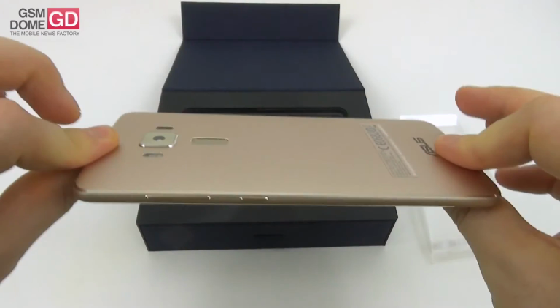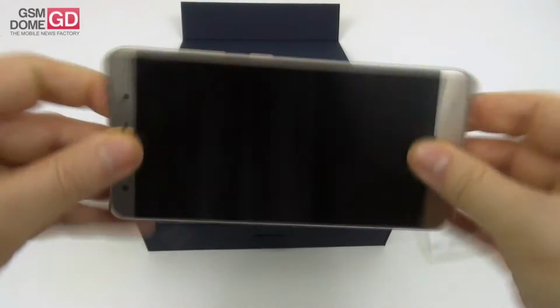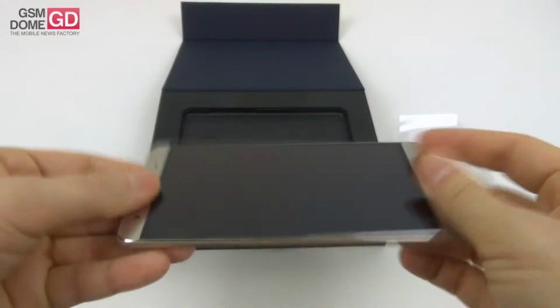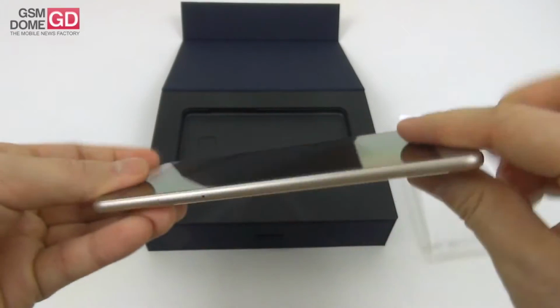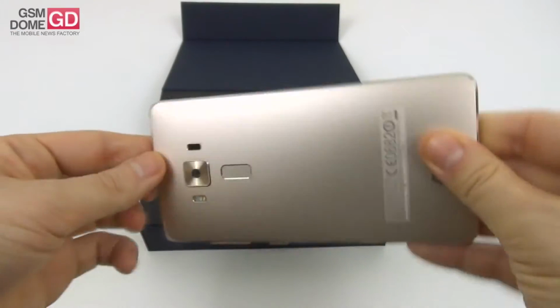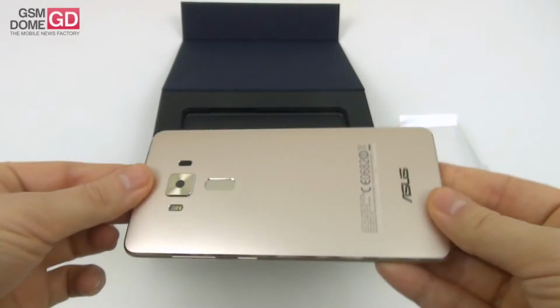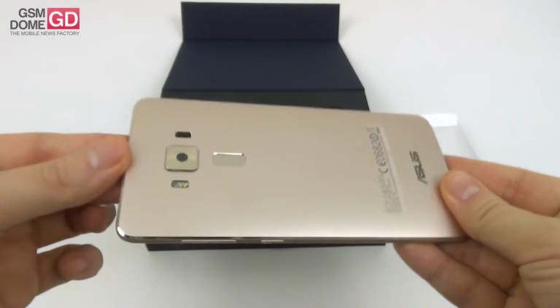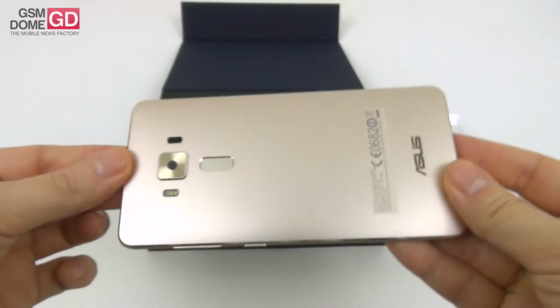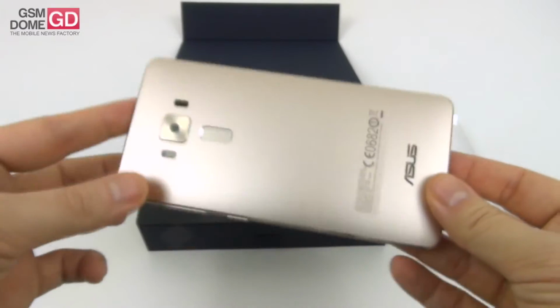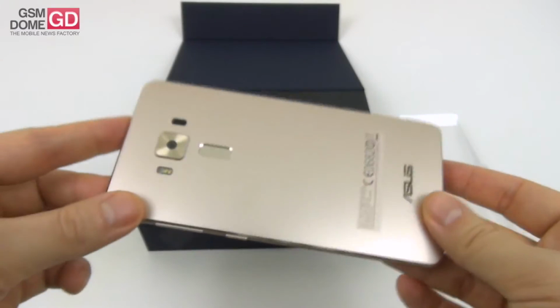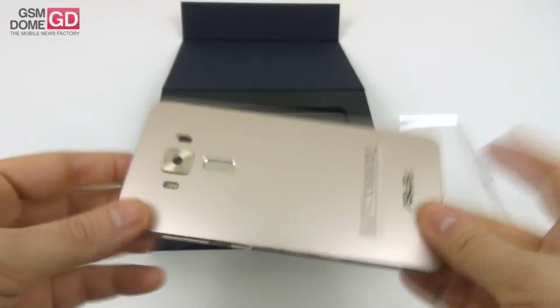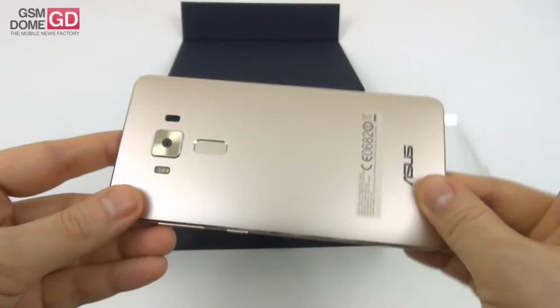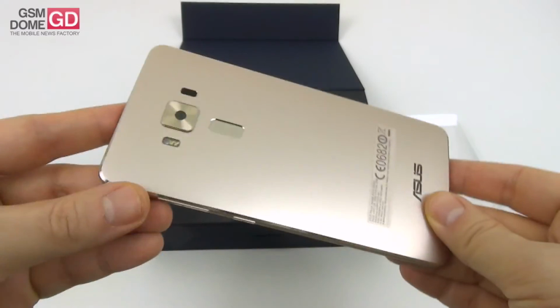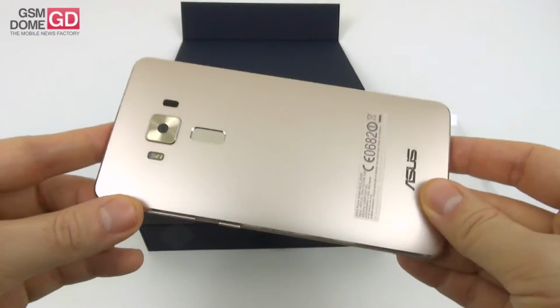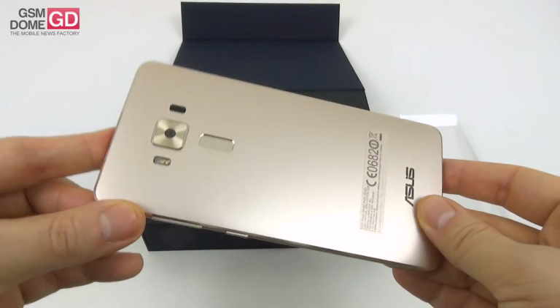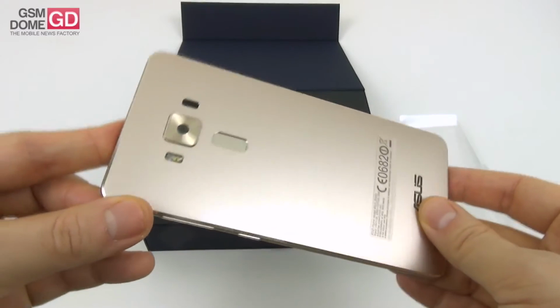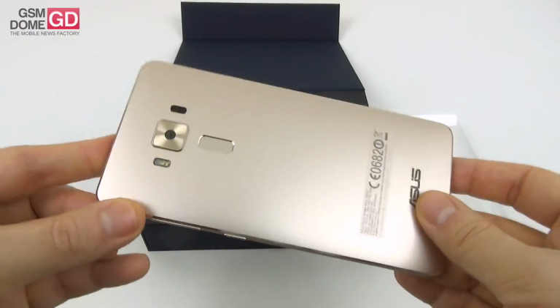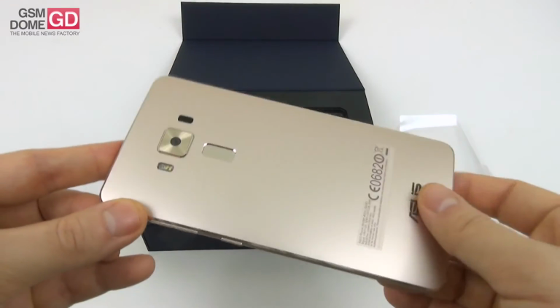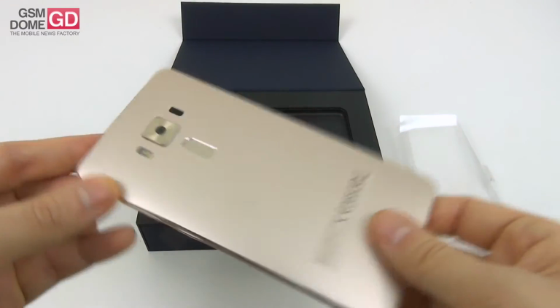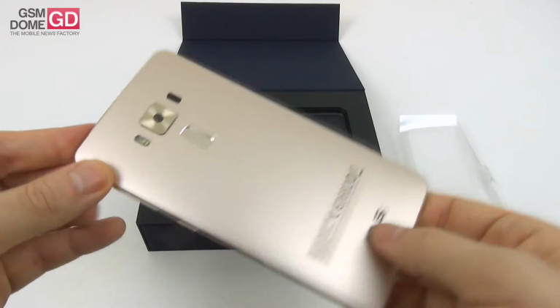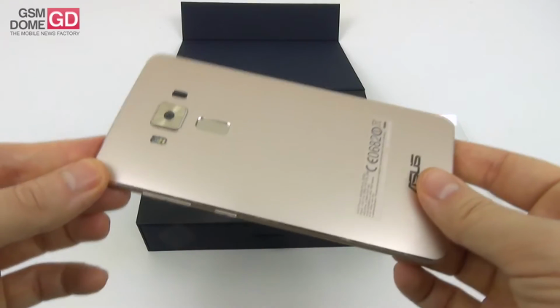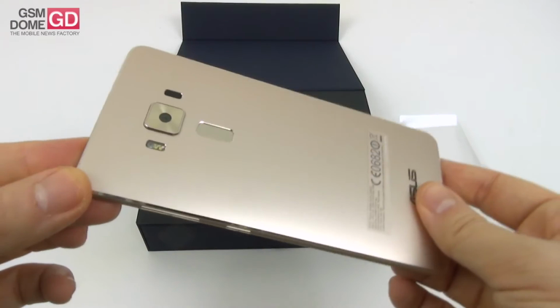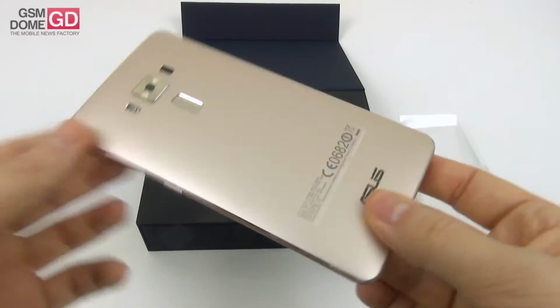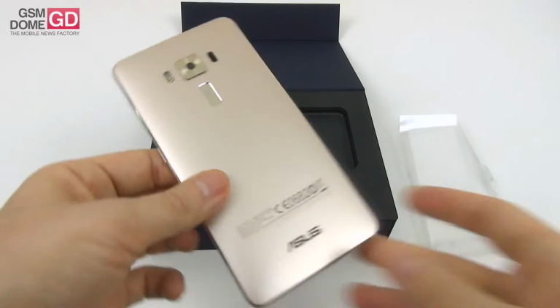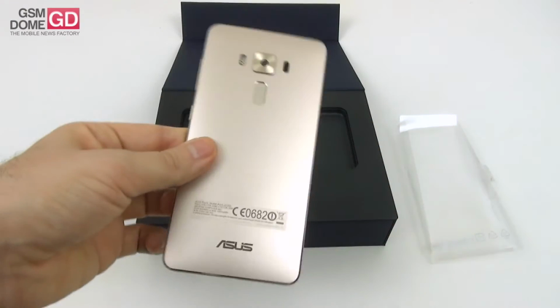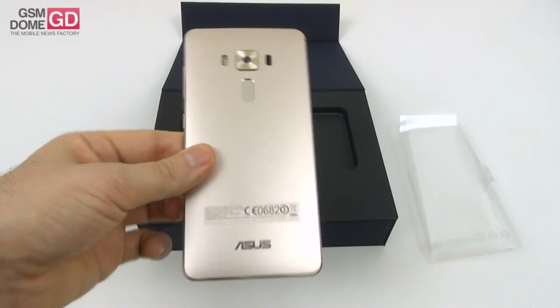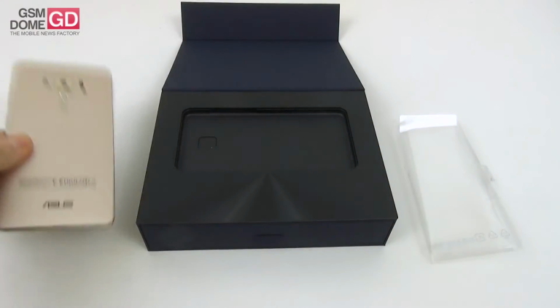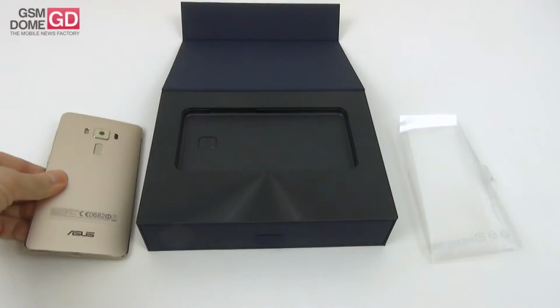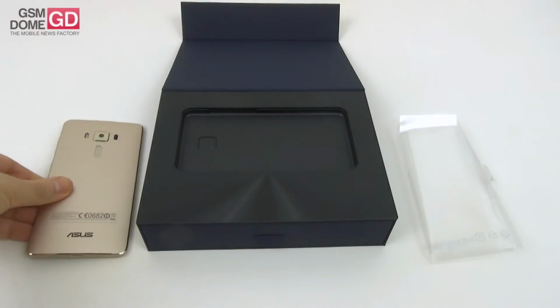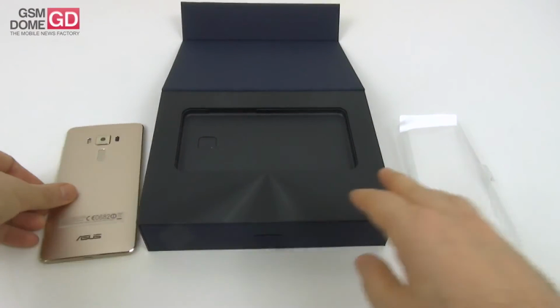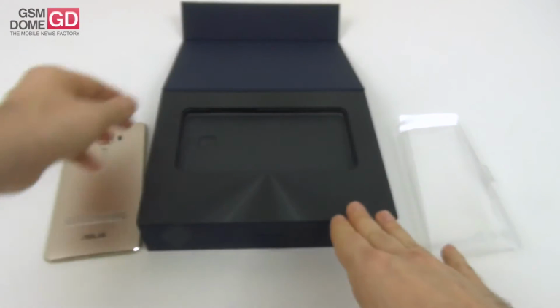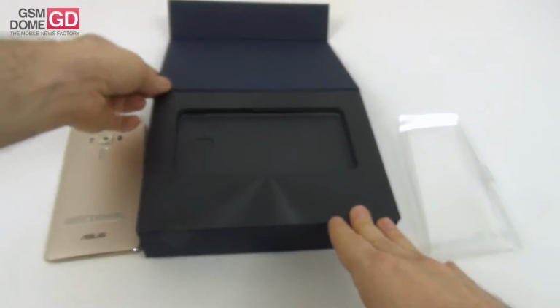It's well built and the price should be at around $730 for the 64GB storage version. We have here the 256GB storage version with 6GB of RAM.